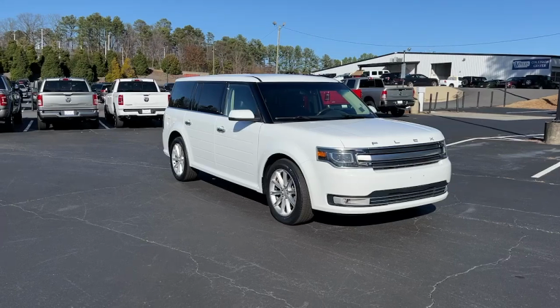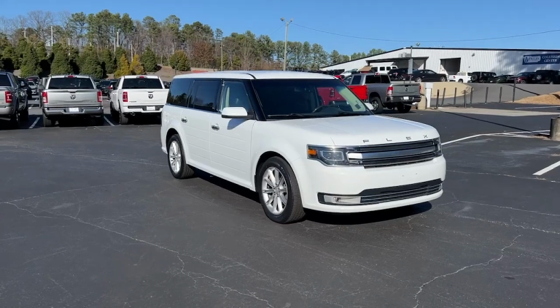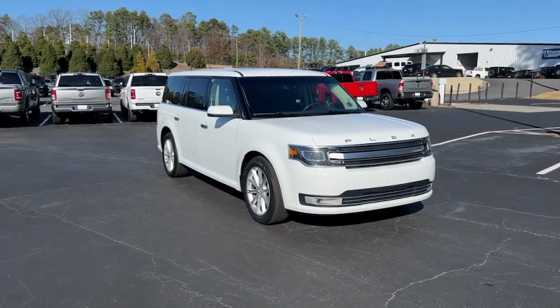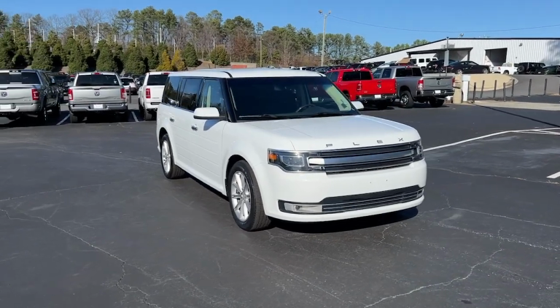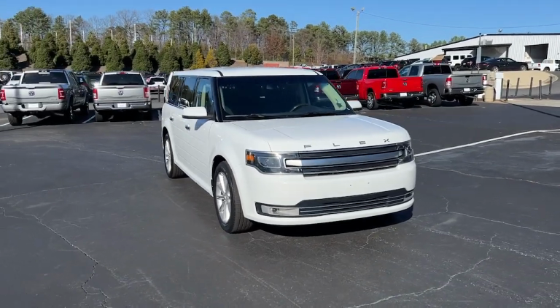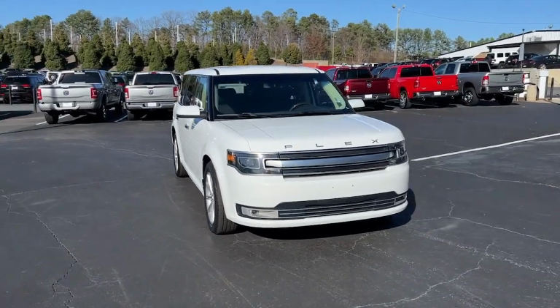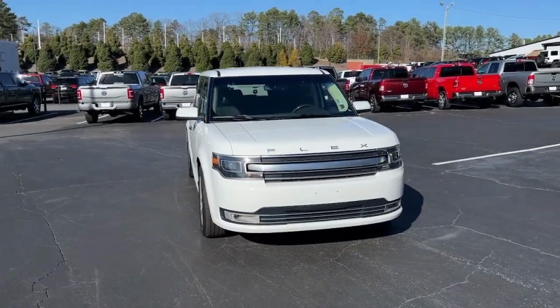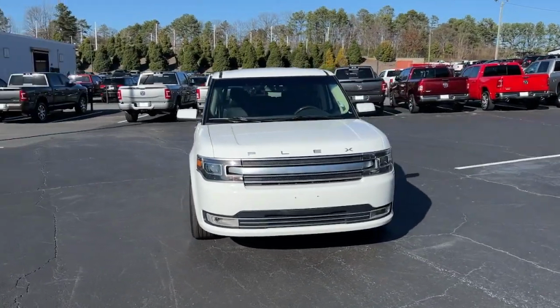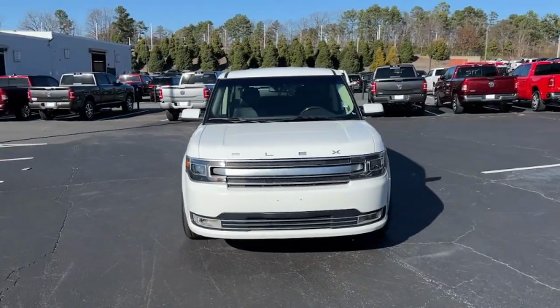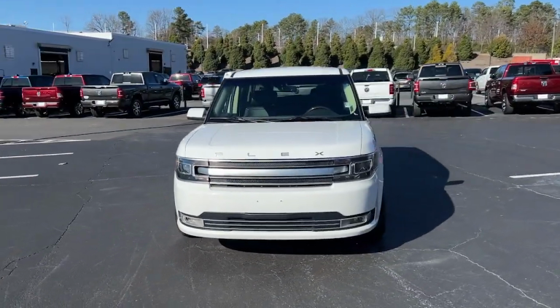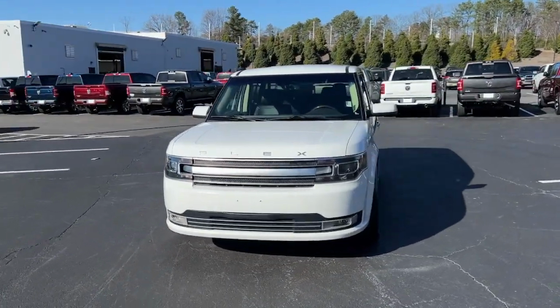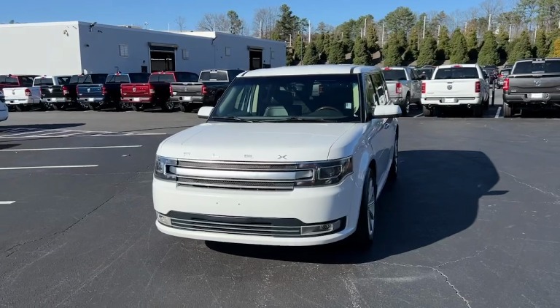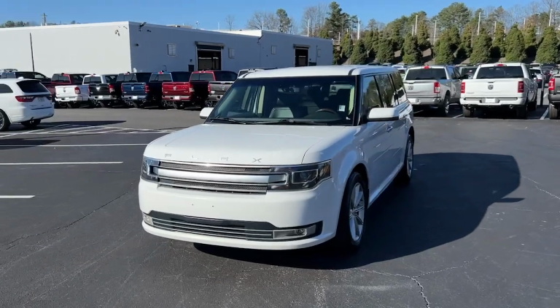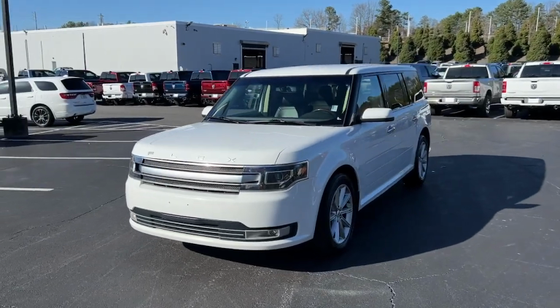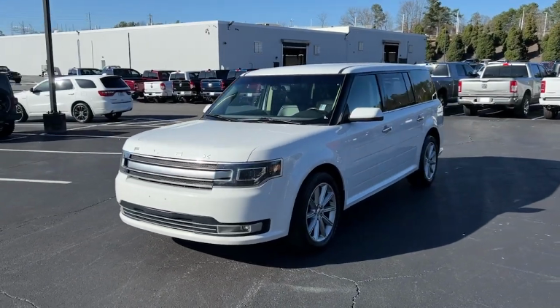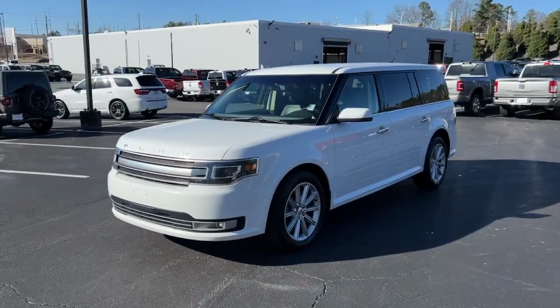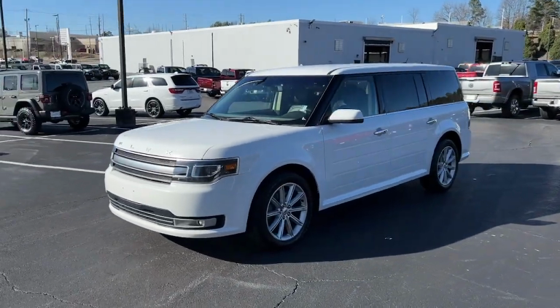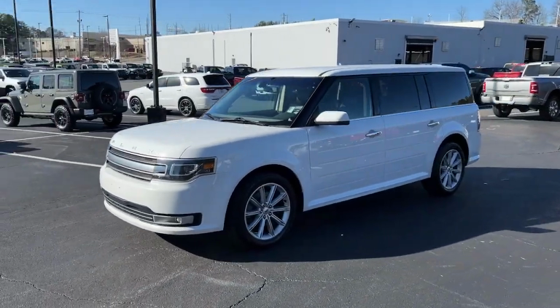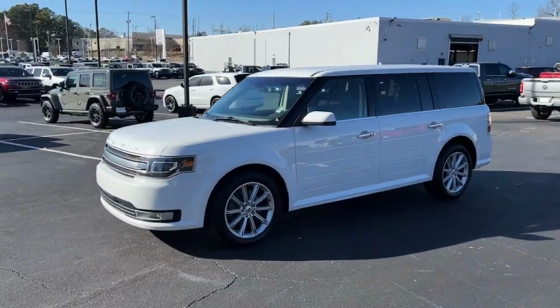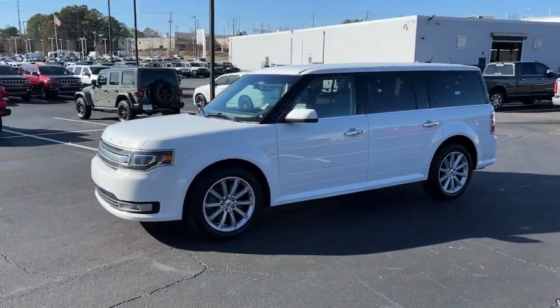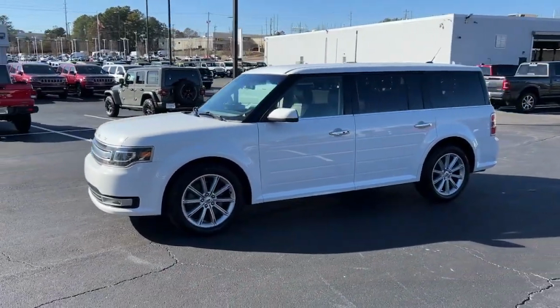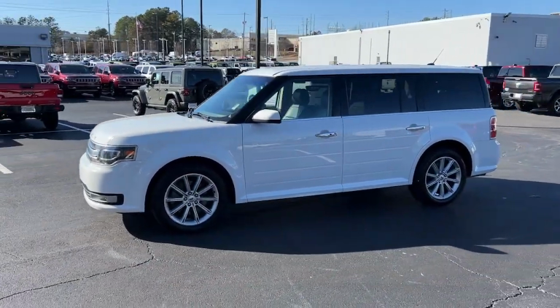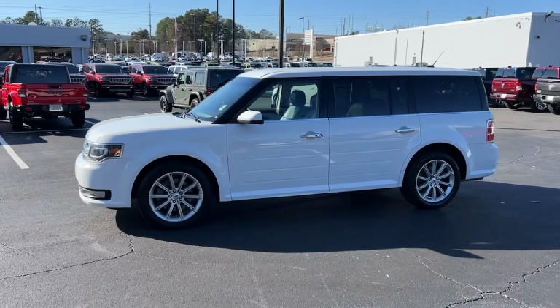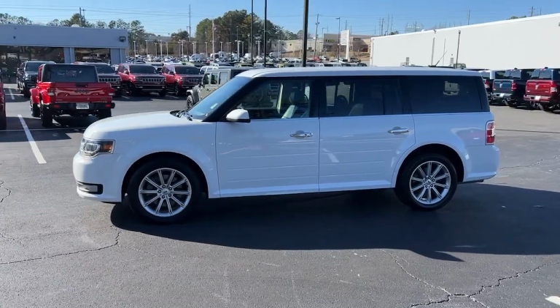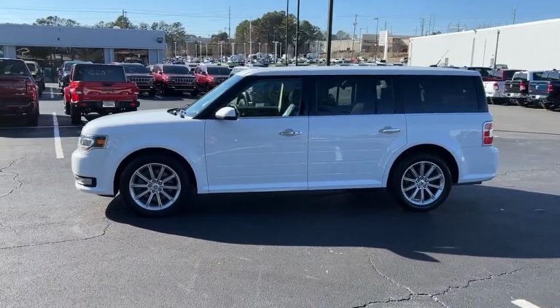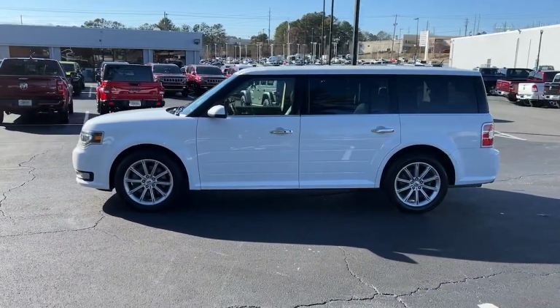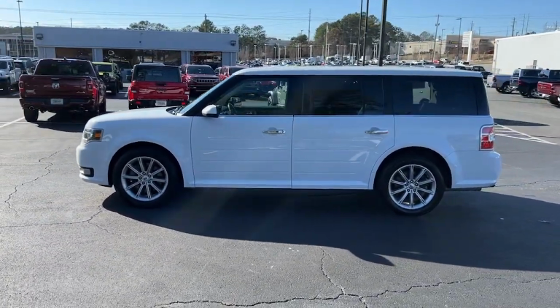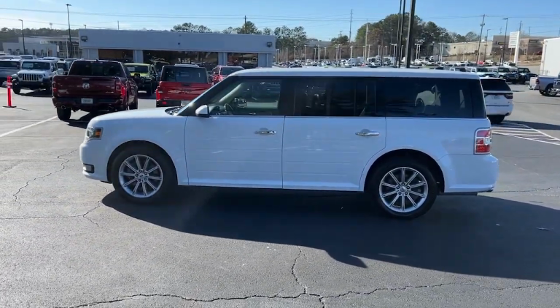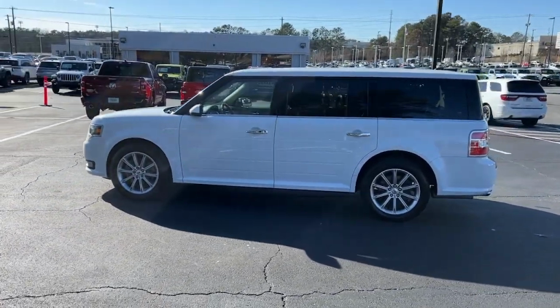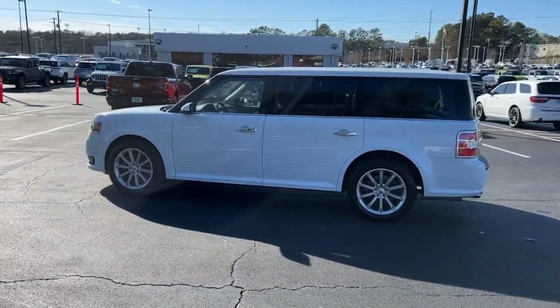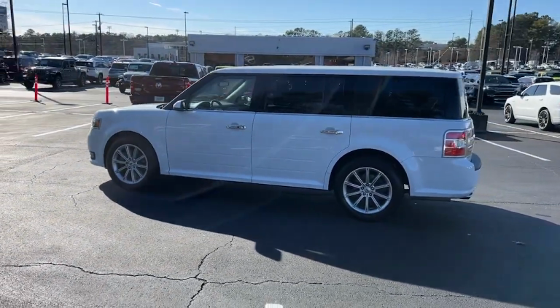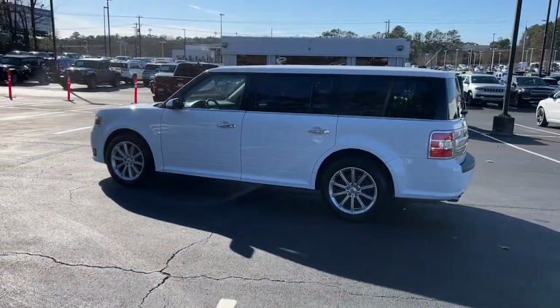You will be amazed by this 2019 Ford Flex. This vehicle is an outstanding buy with fewer than 70,000 miles on the odometer. Start building family road trip memories in this comfortable and spacious Flex.